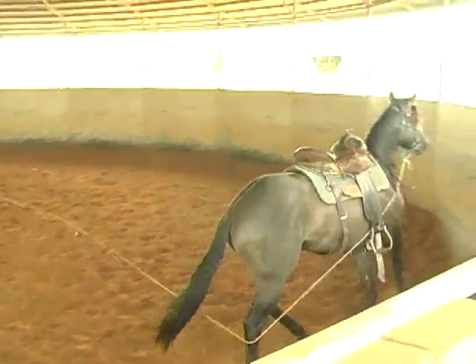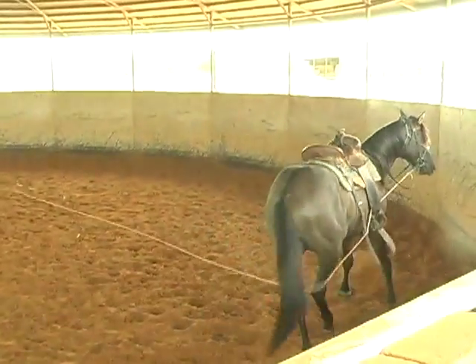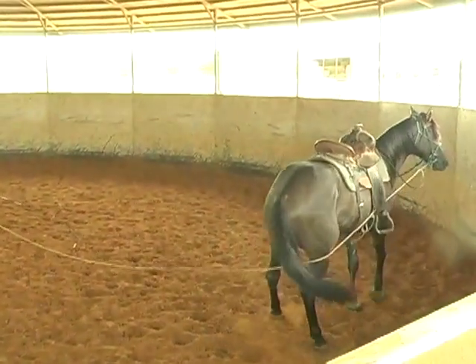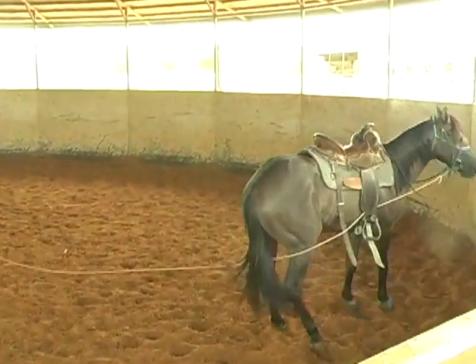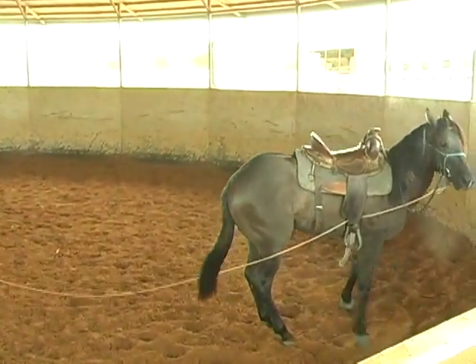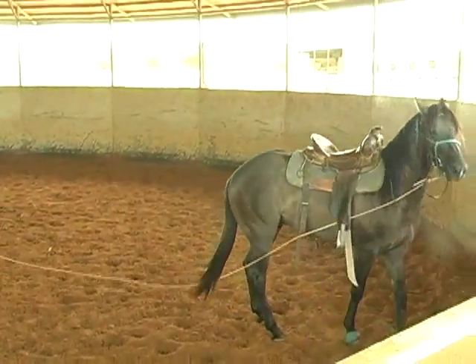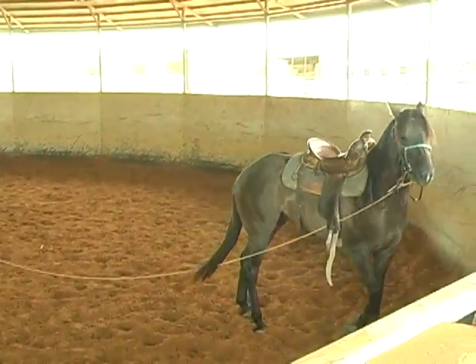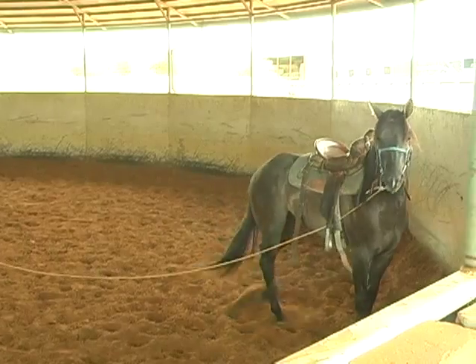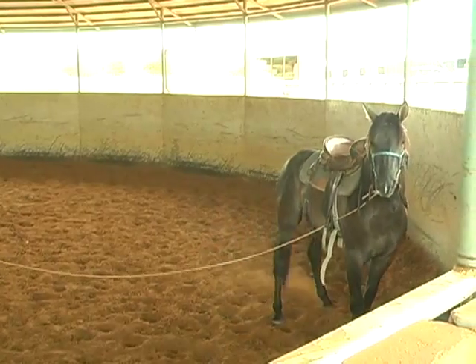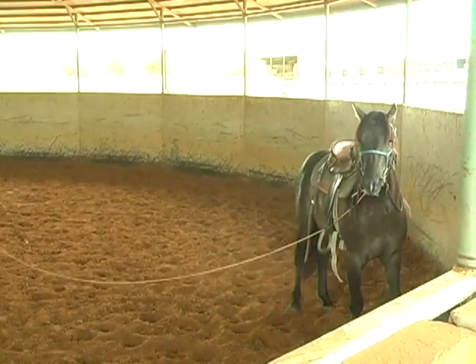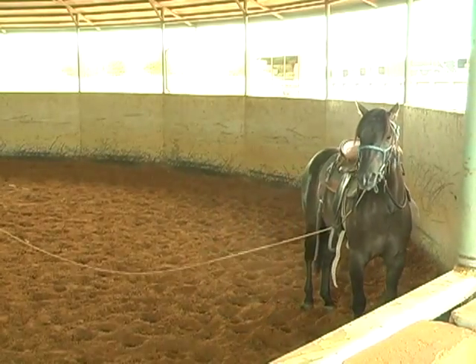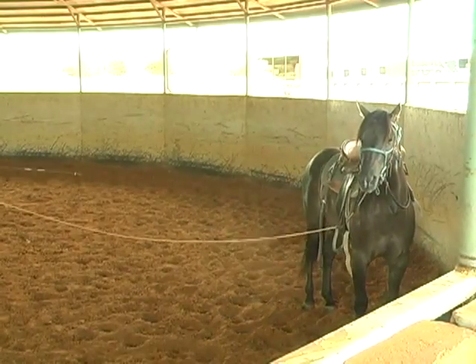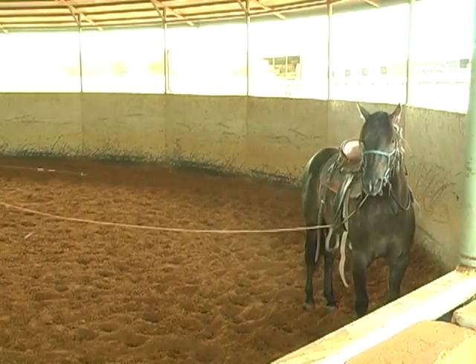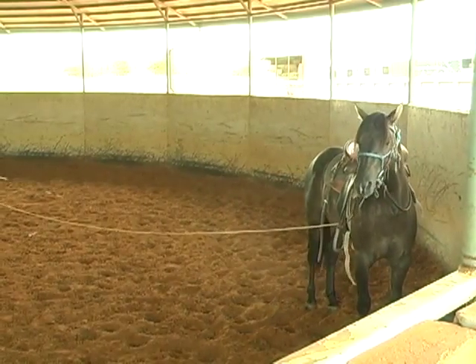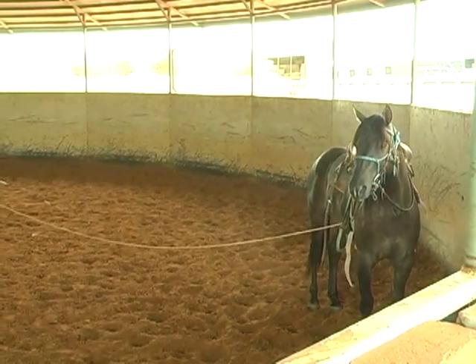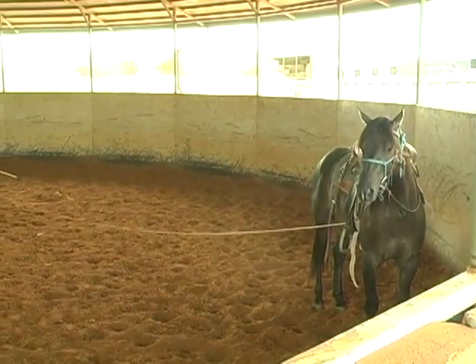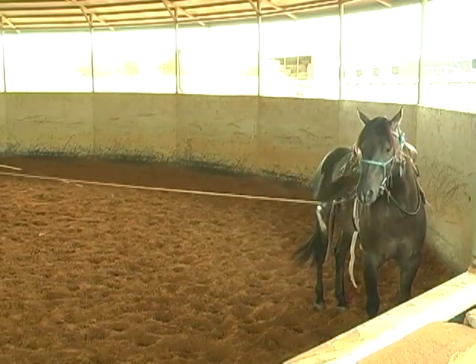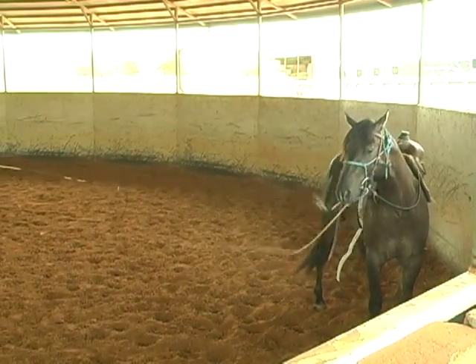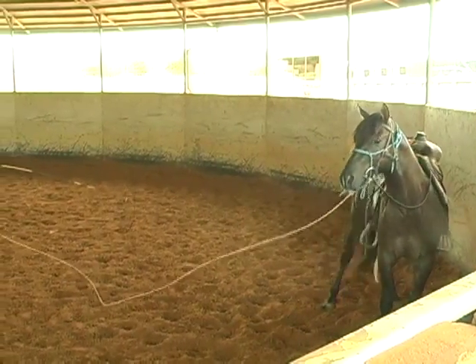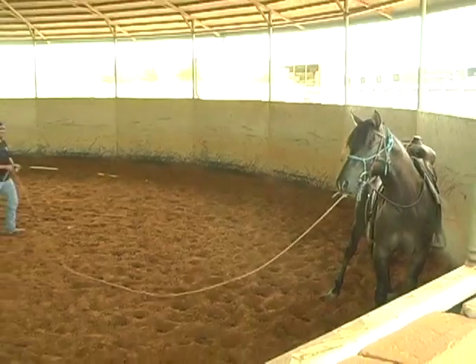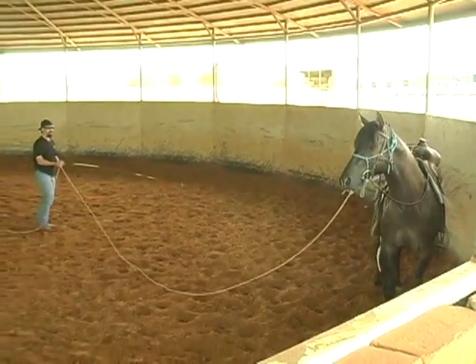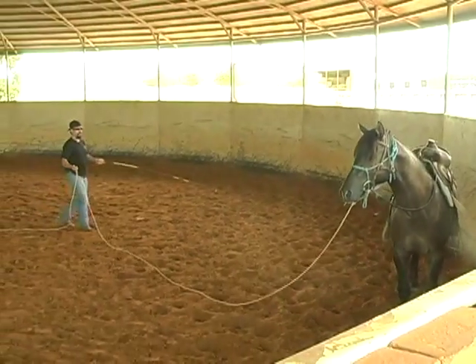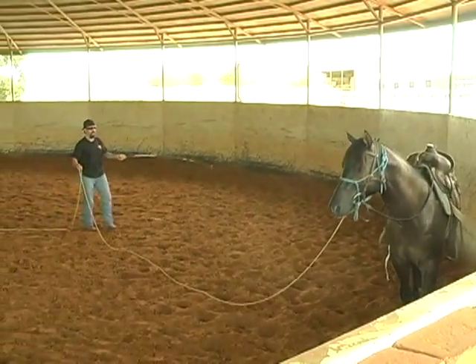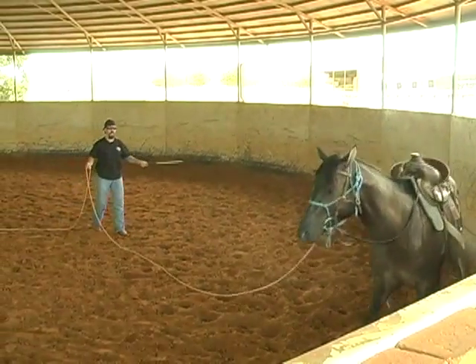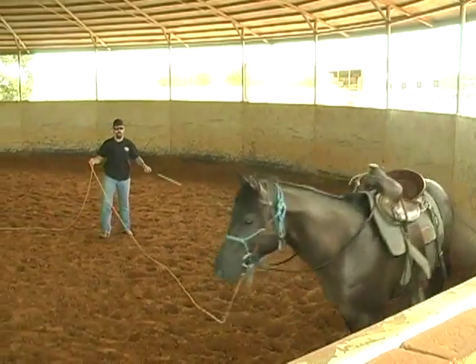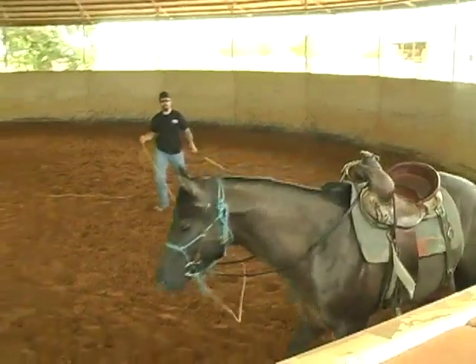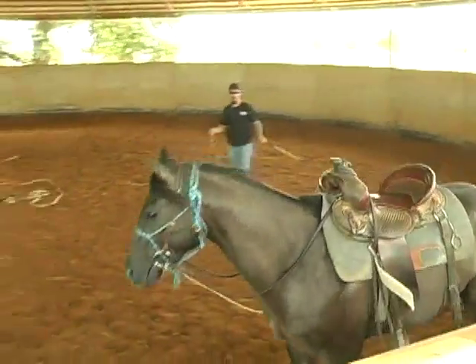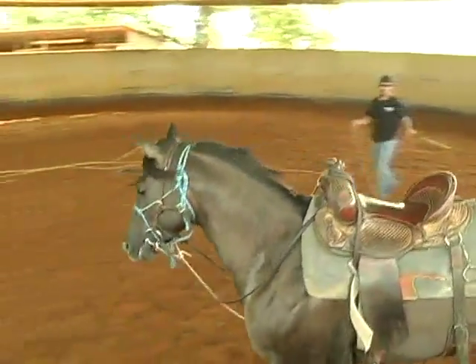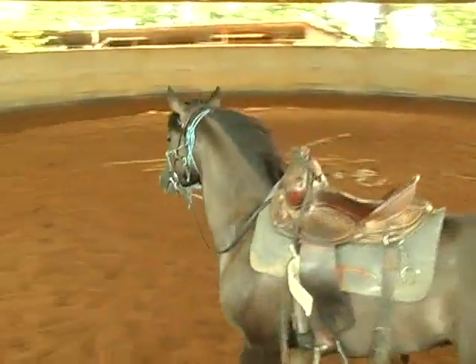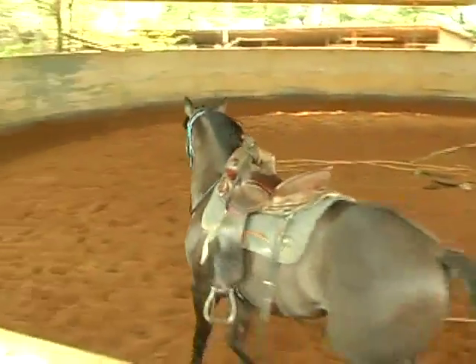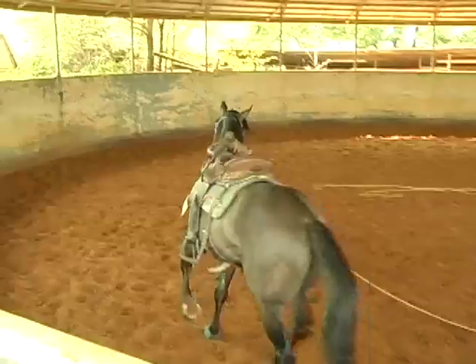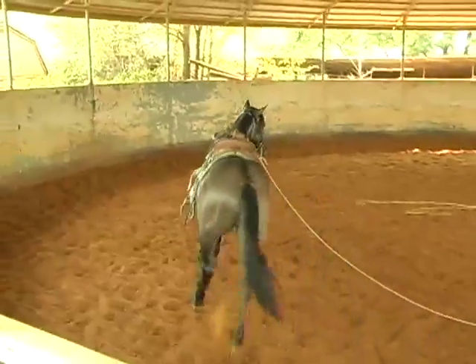Right there — he wanted to turn back to the wall and I didn't want him to go. He's used to the ground driving, so when this rope went down the side of his hip, he didn't get all freaked out about it. I was able to hold him and keep him from turning into the wall.